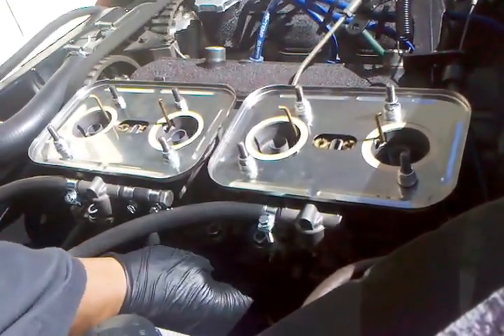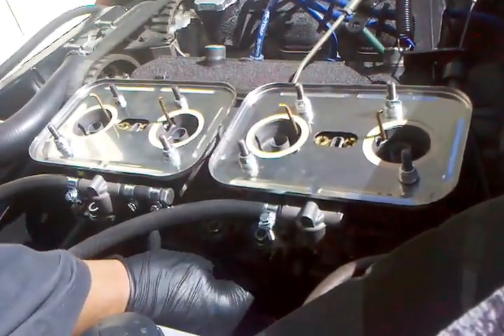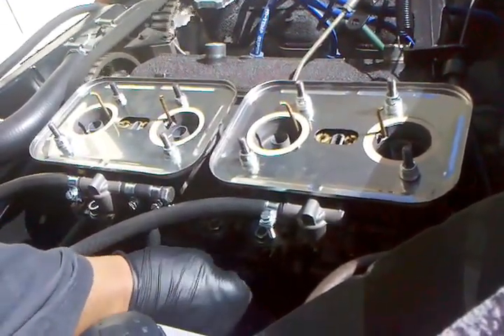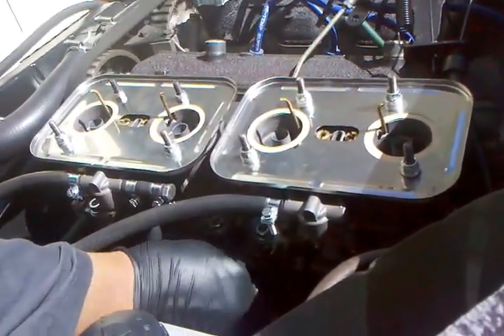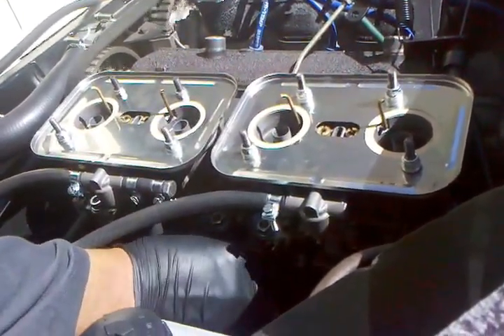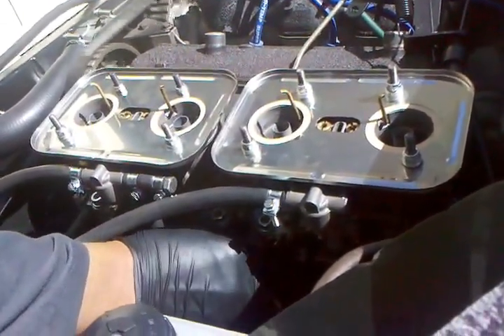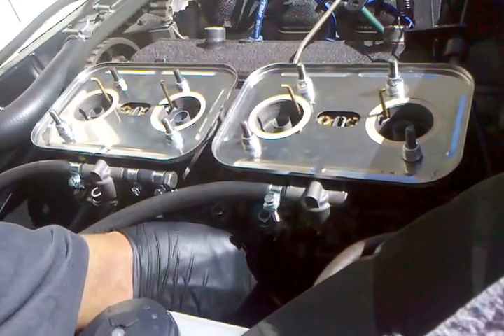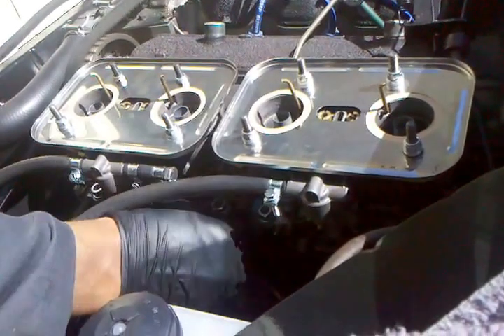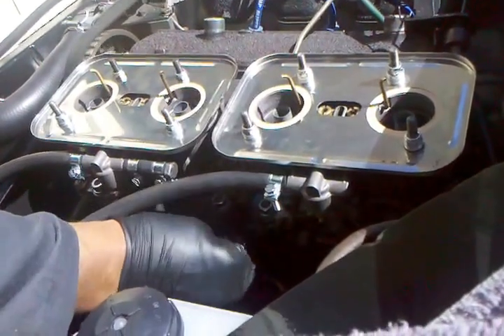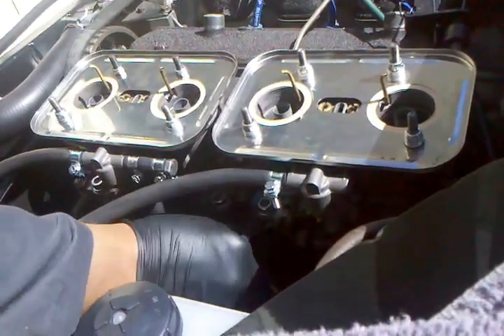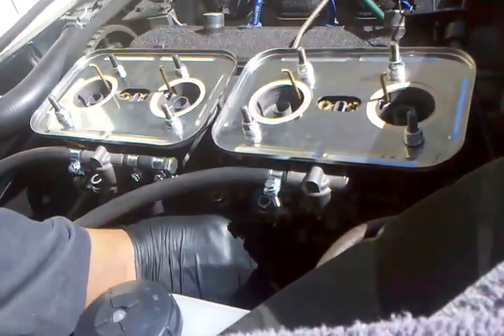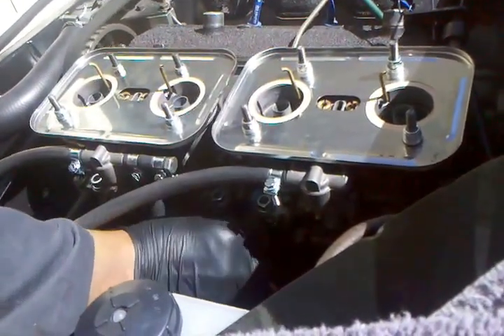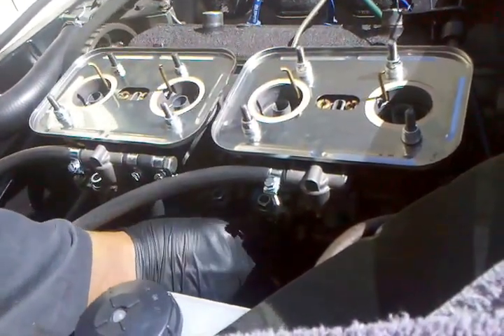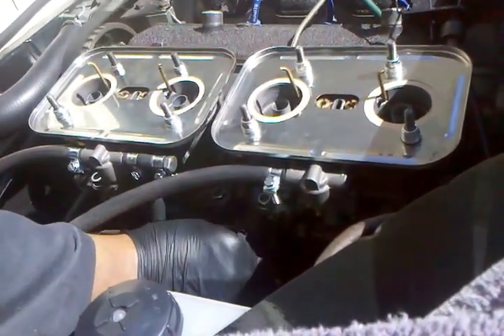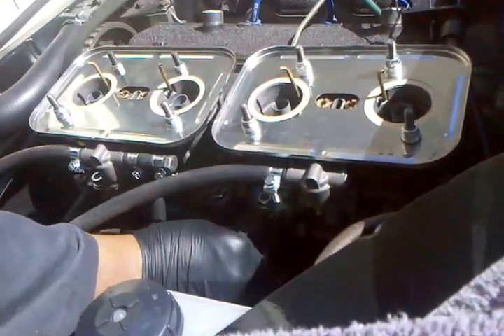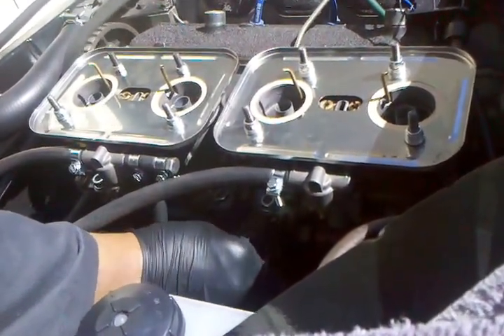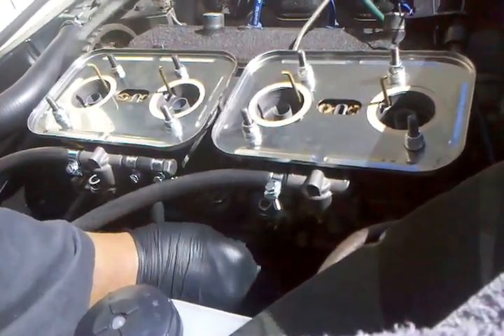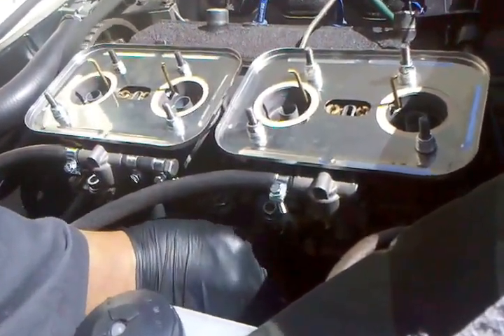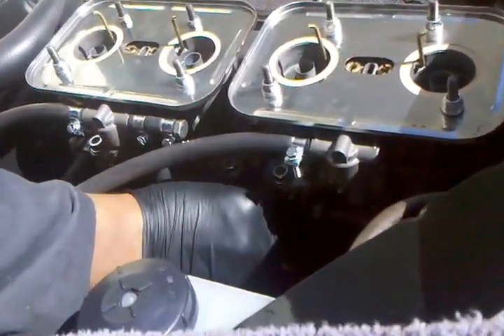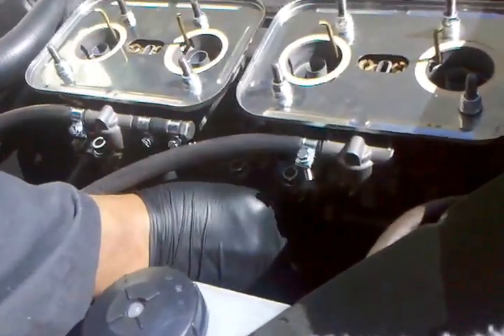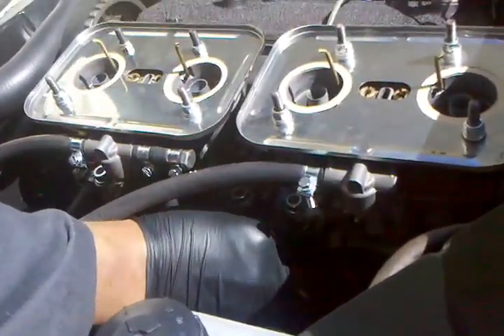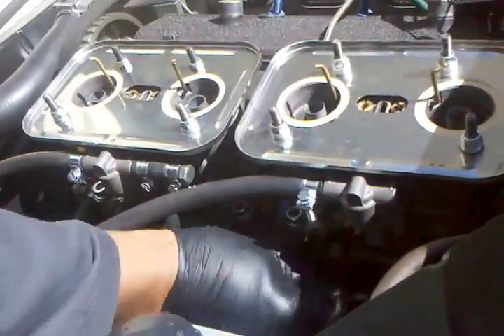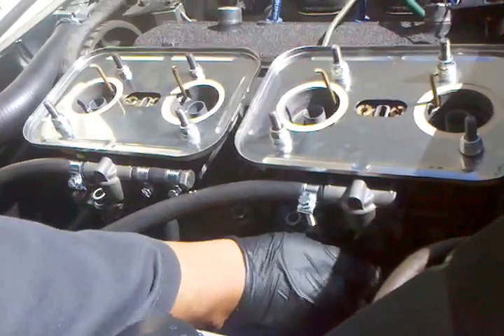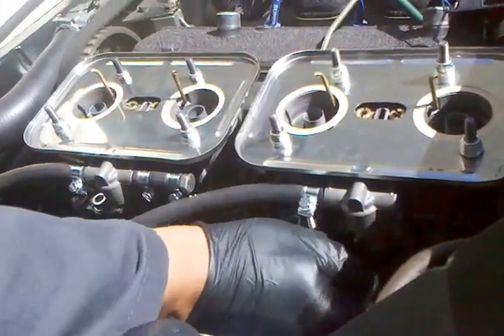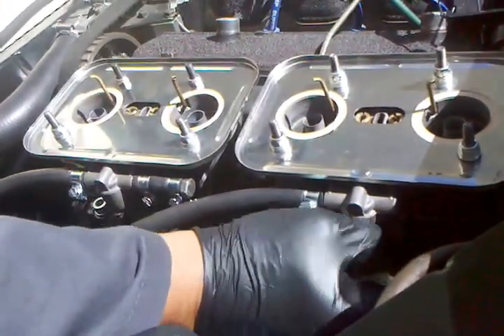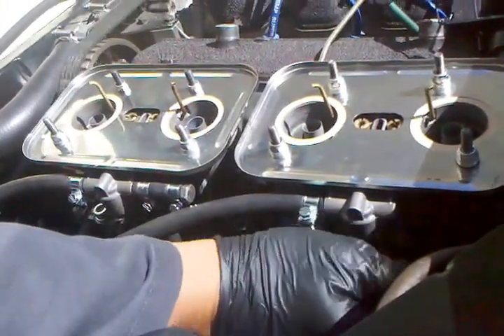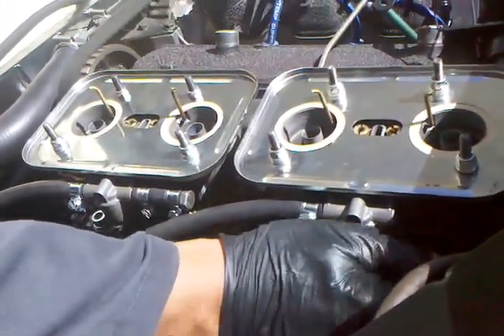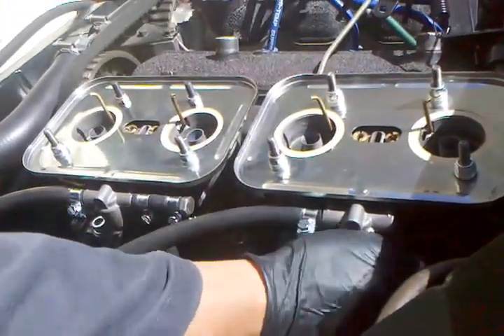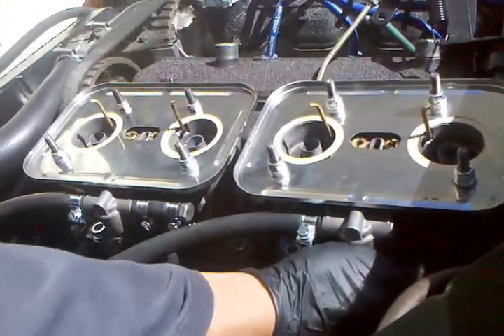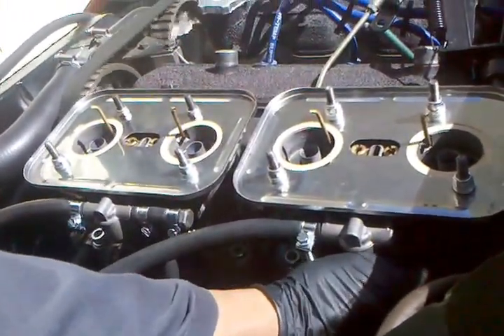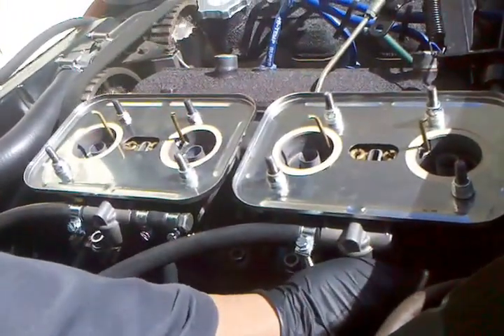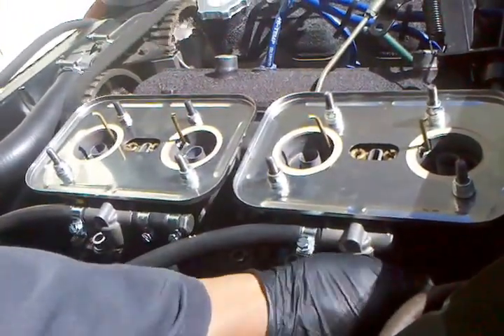So regardless if a guy's going to put these on a 2000 or an 1800, there's some minor differences, but everything you're doing here as far as the tunability is the same — all the same with IDFs.